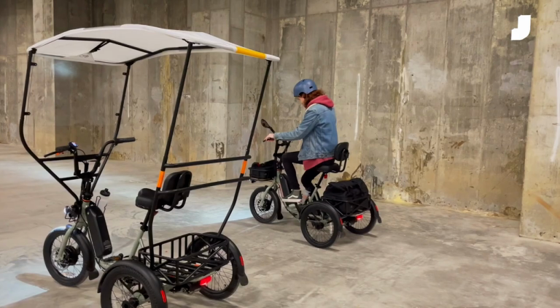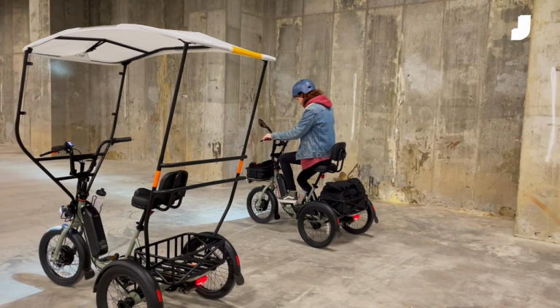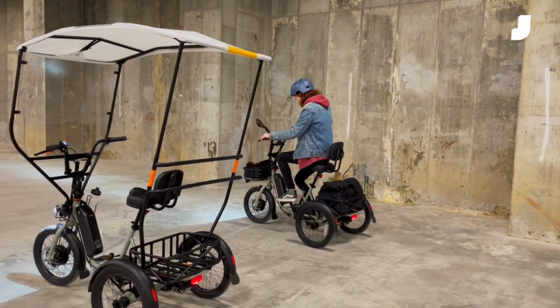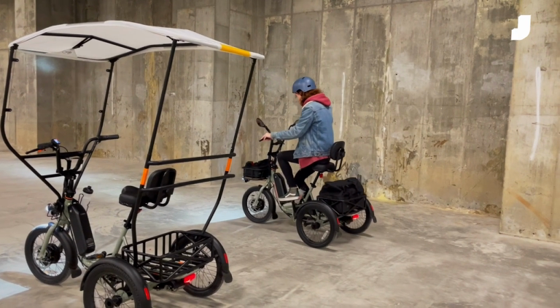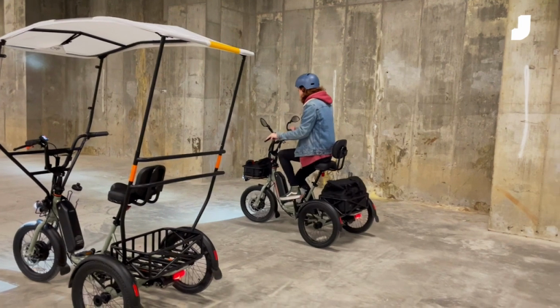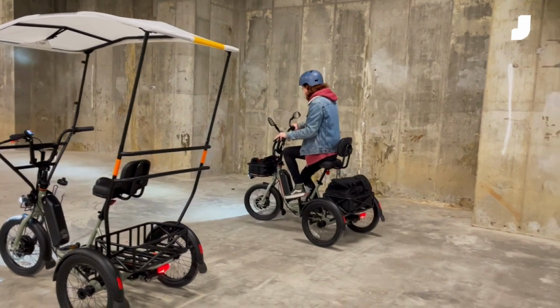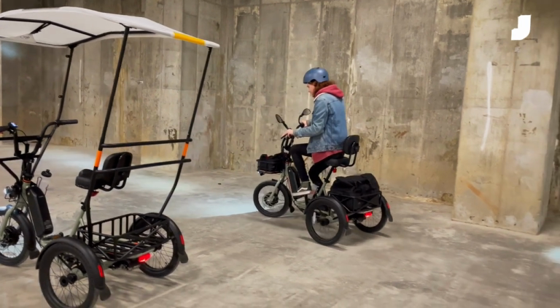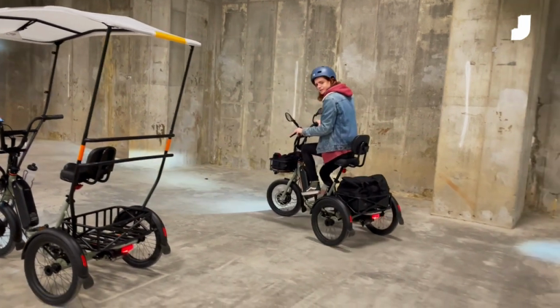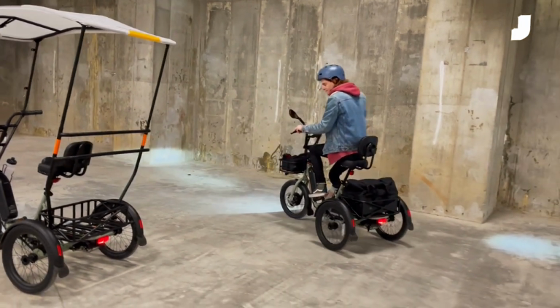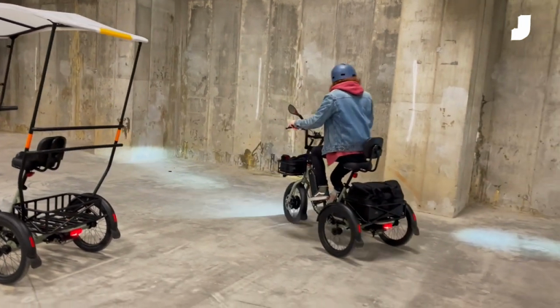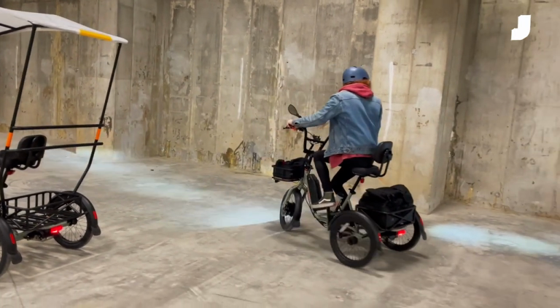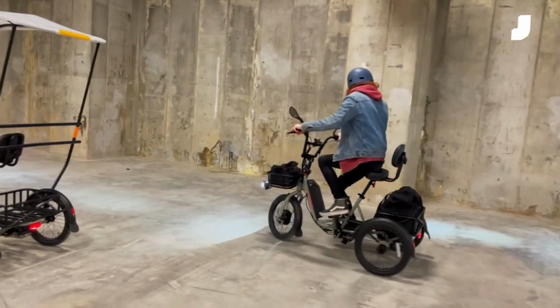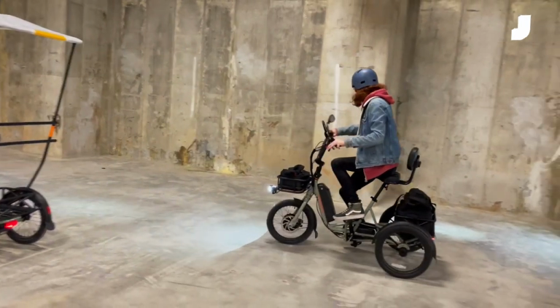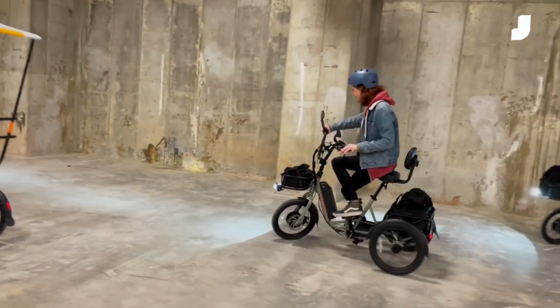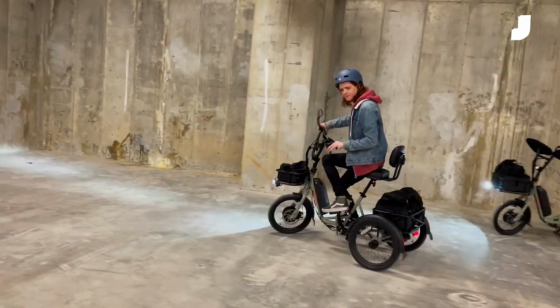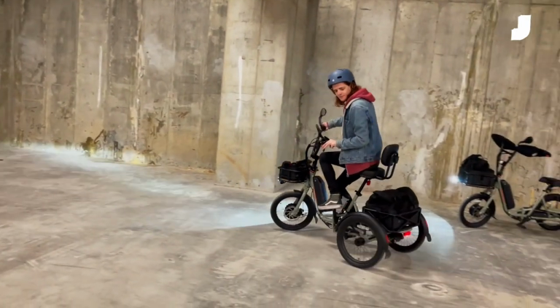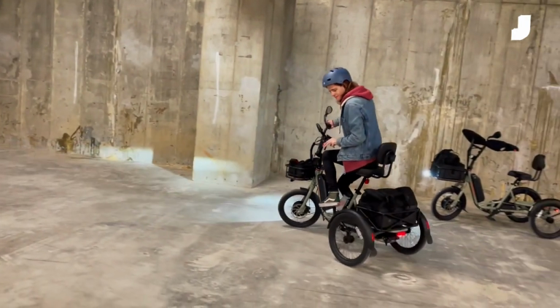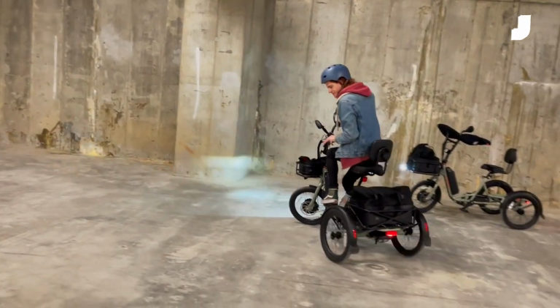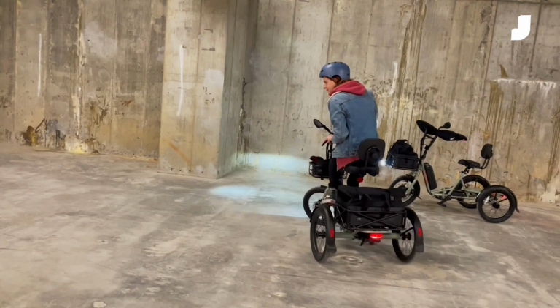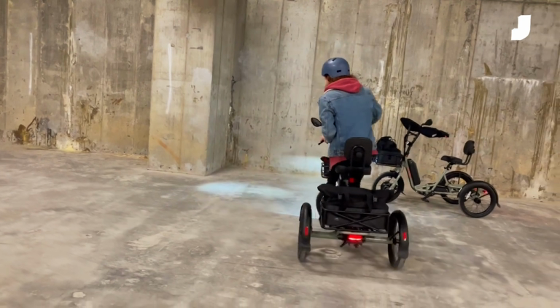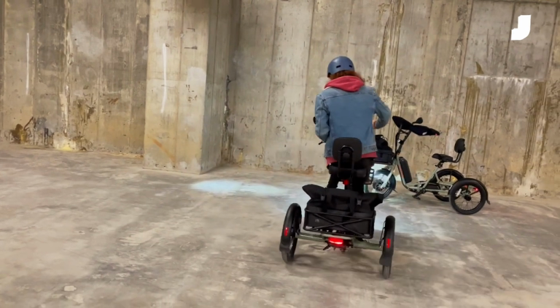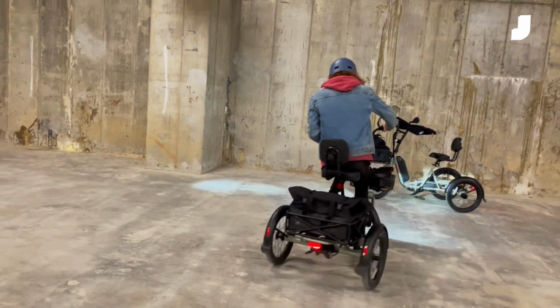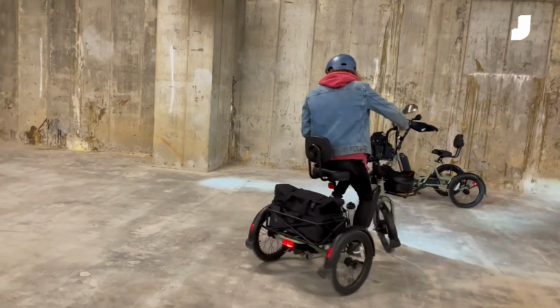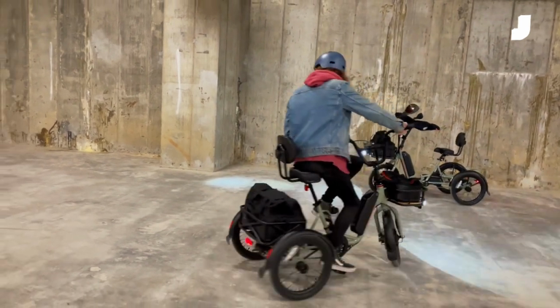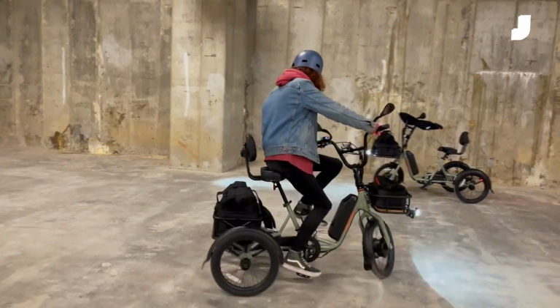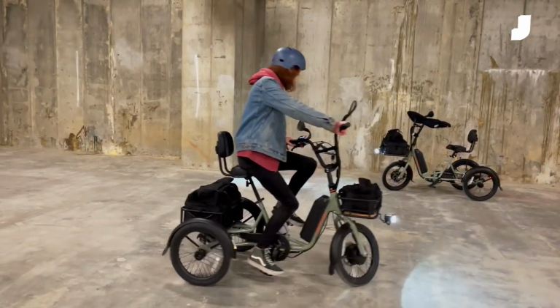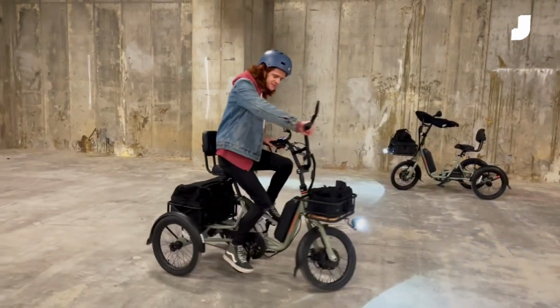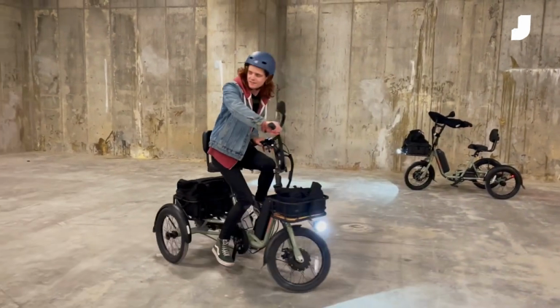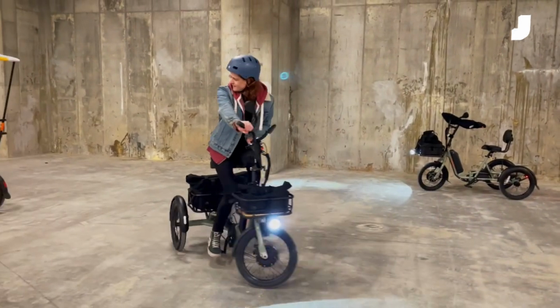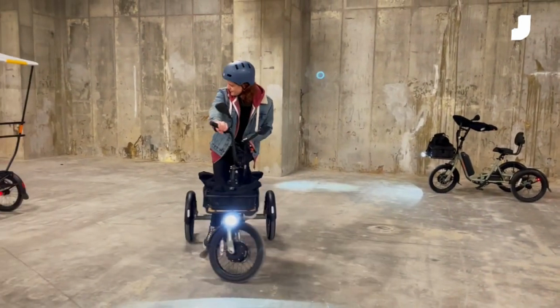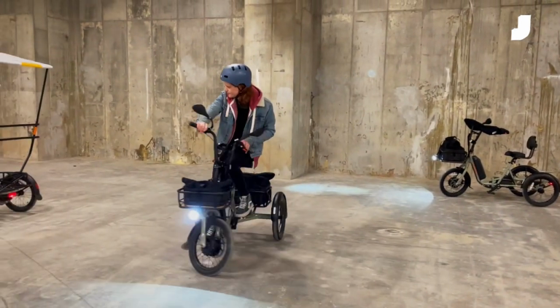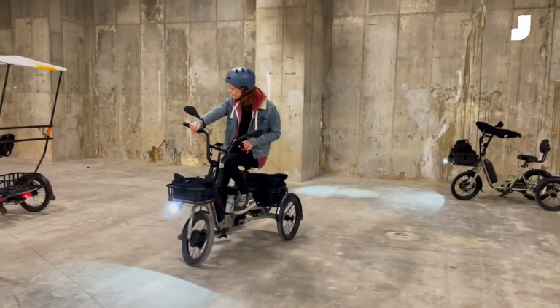The trike also has a really neat trick — reverse gear. A quick press of a button on the control unit flashes up an R to show that you're about to go backwards. Then you just twist the throttle and you're away. It's a lot of fun.